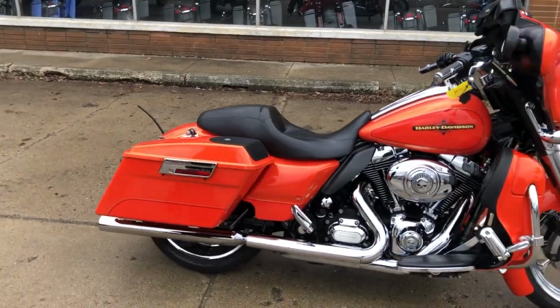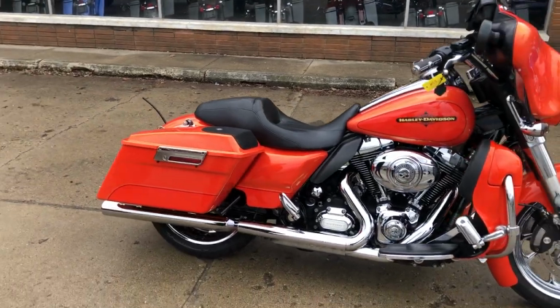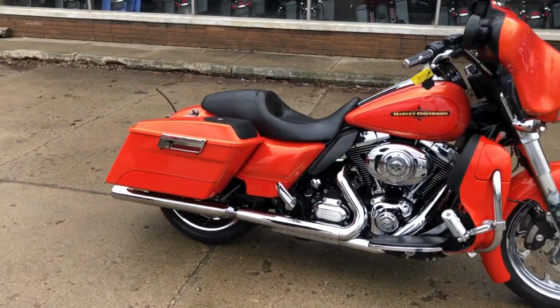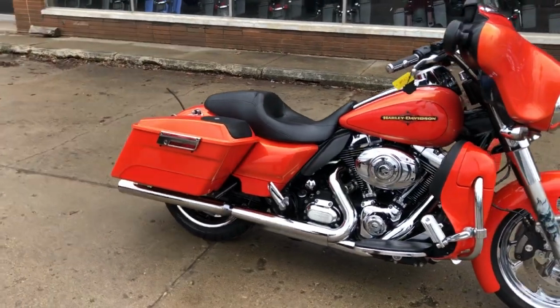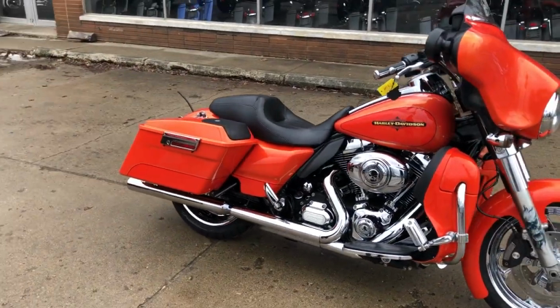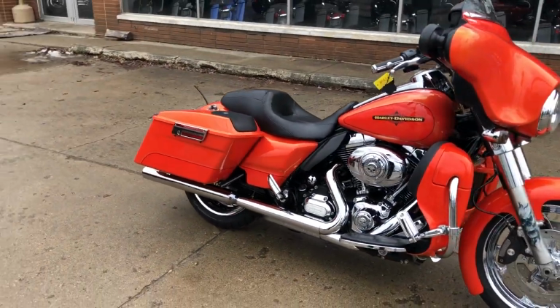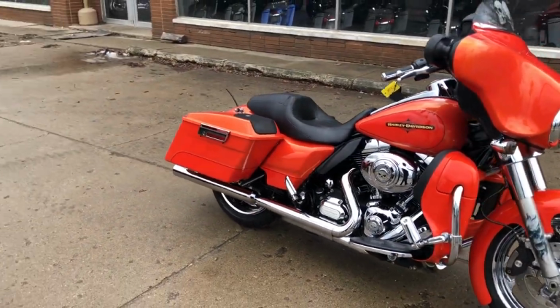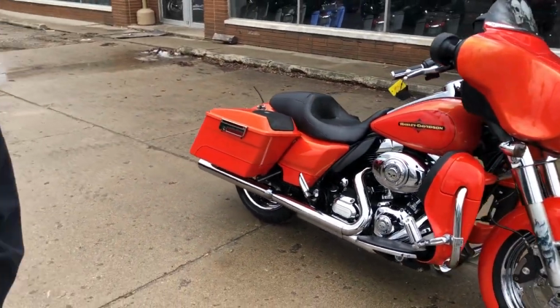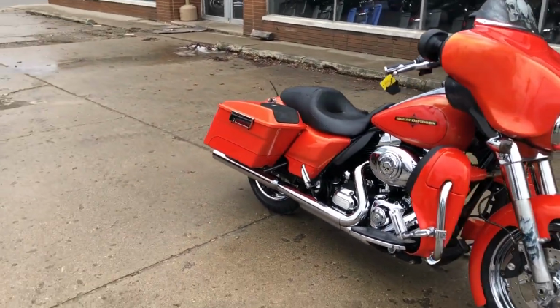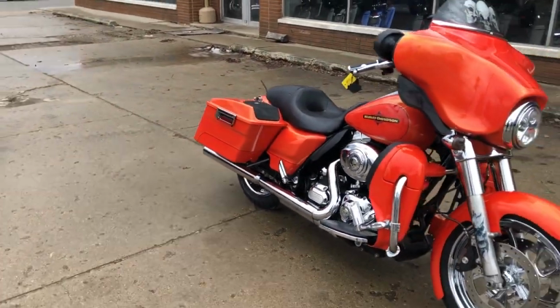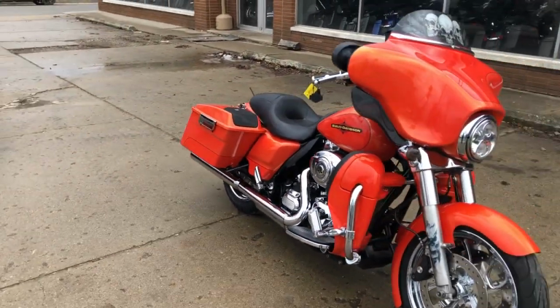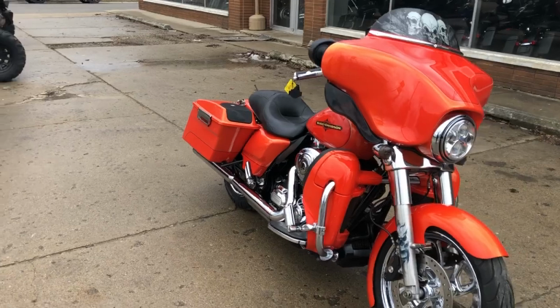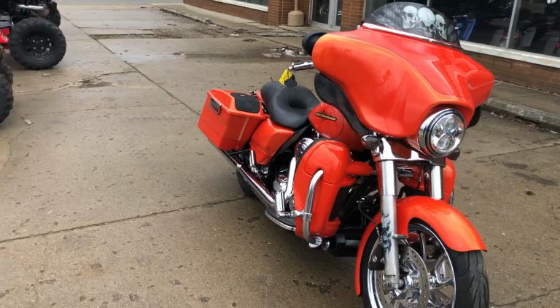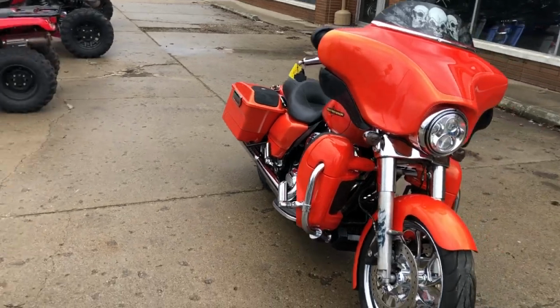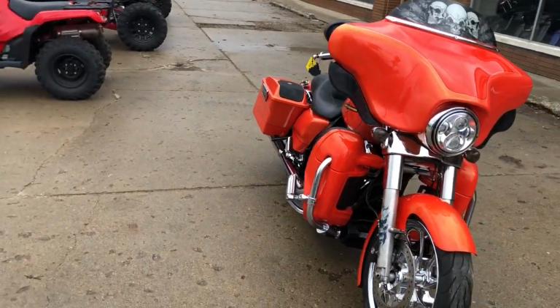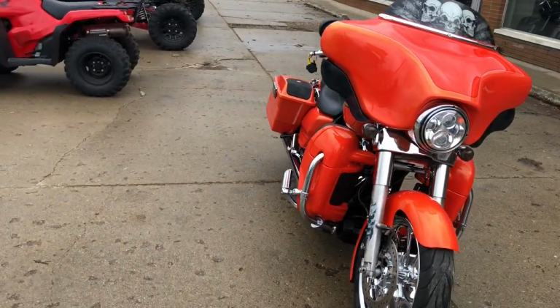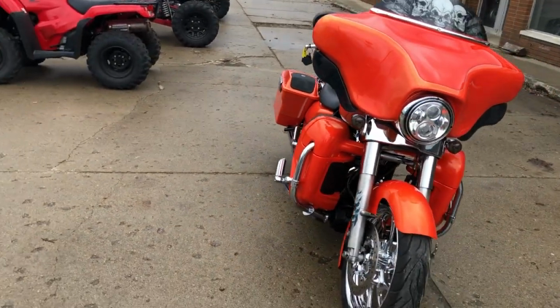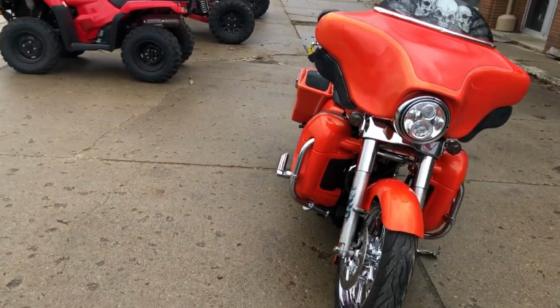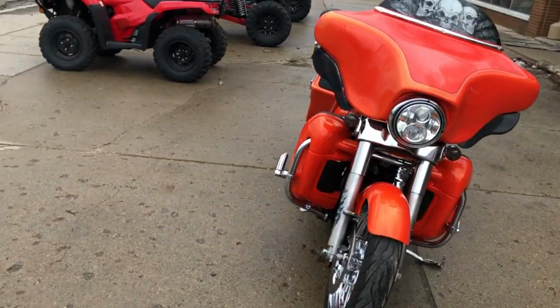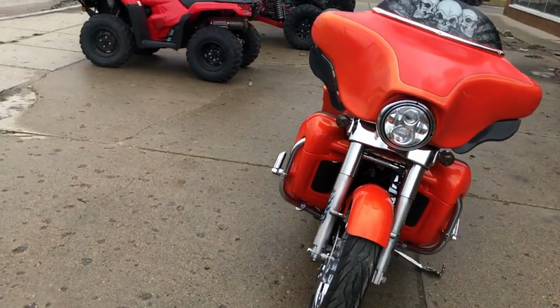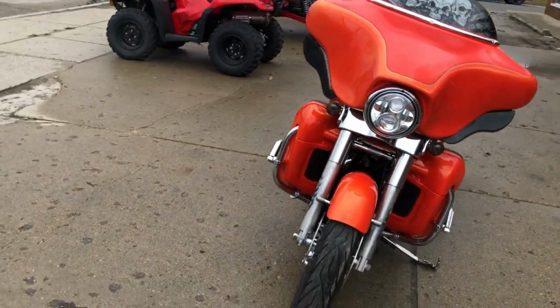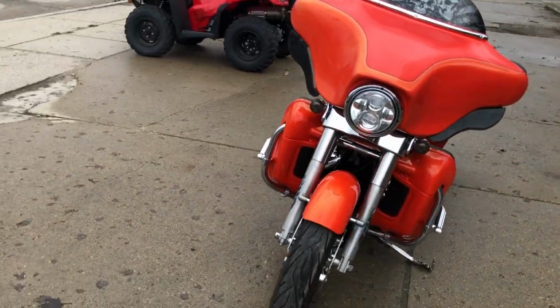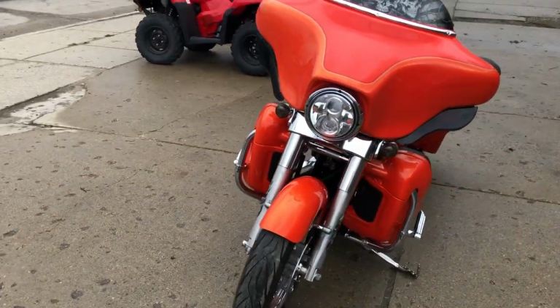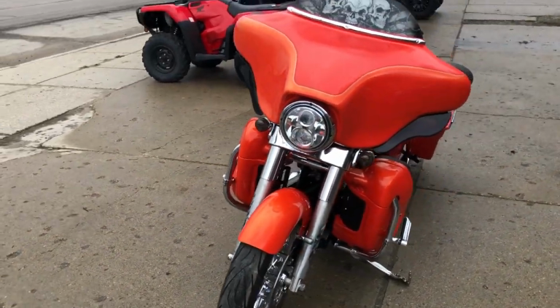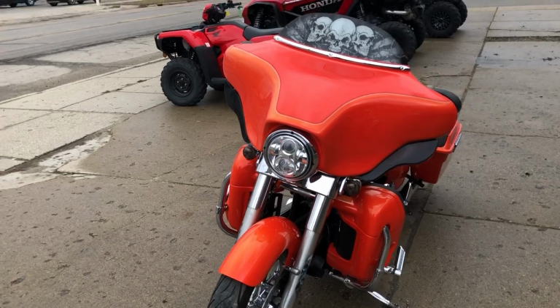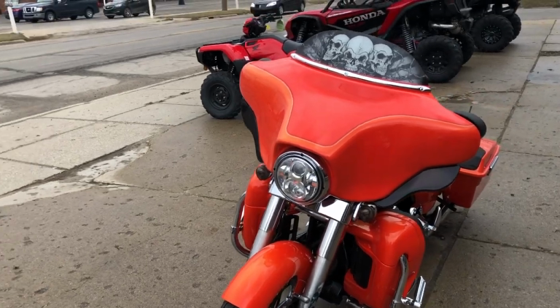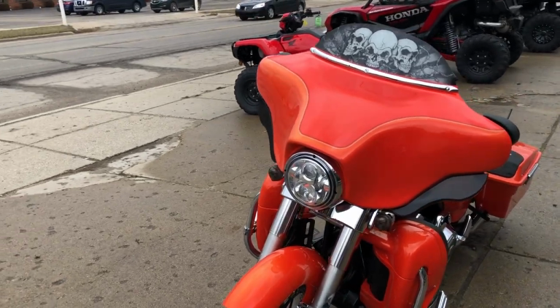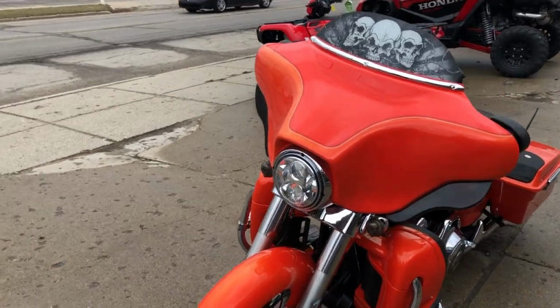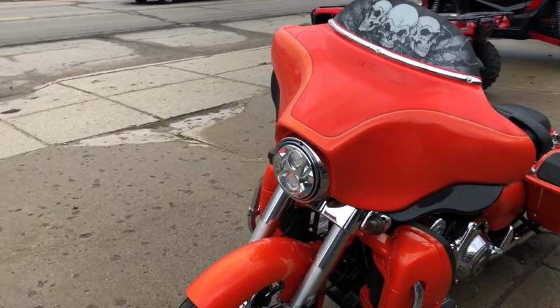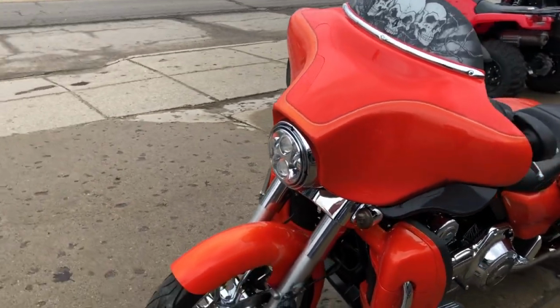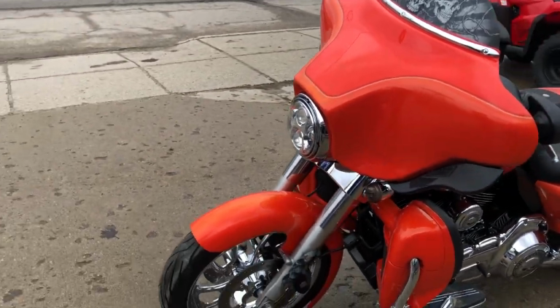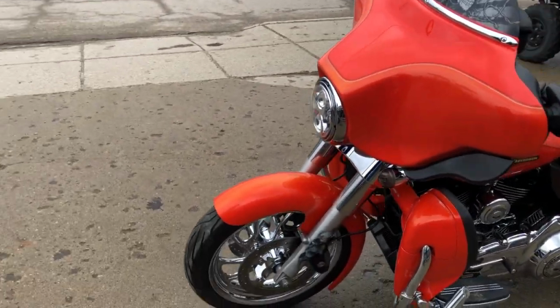One good looking Street Glide that turns heads everywhere you go — don't miss this one. It's got the Willie G package: Willie G engine covers, Willie G gas cap grips. It's got speakers in those saddlebags, highway pegs and more guys.